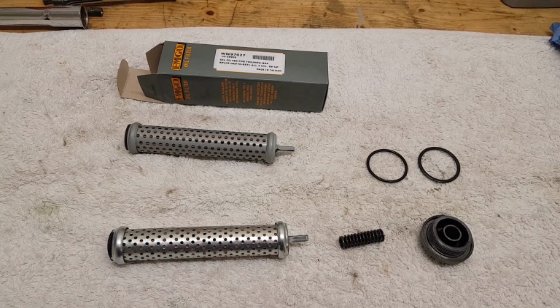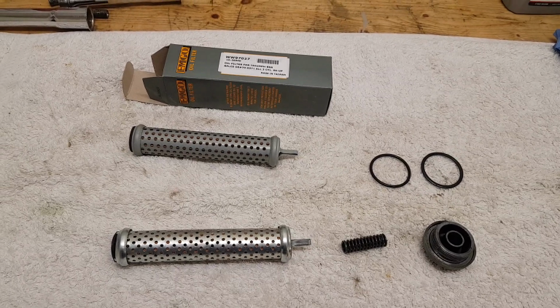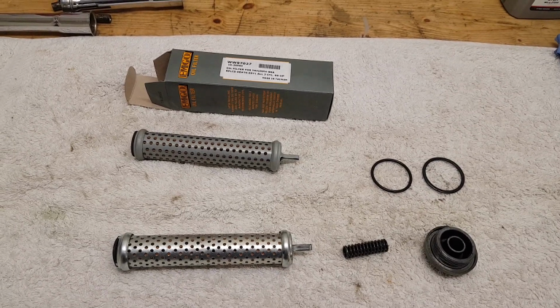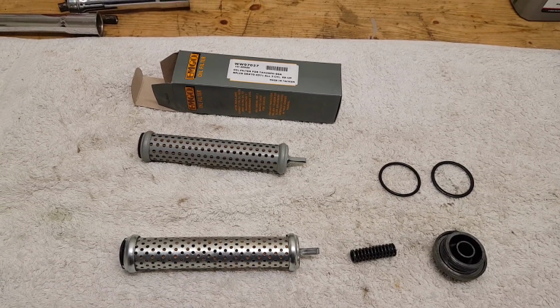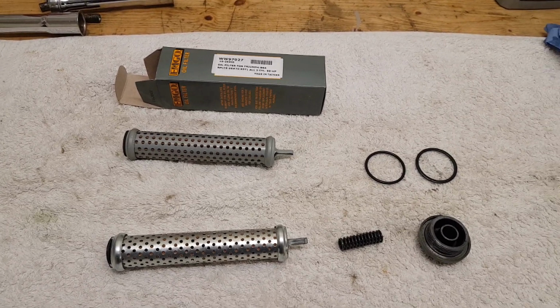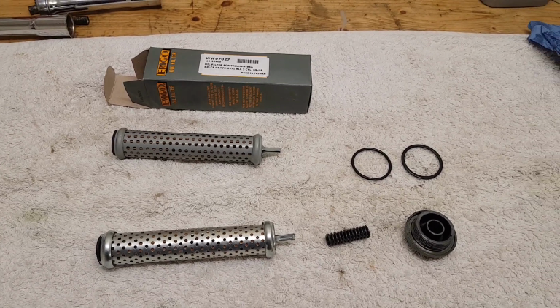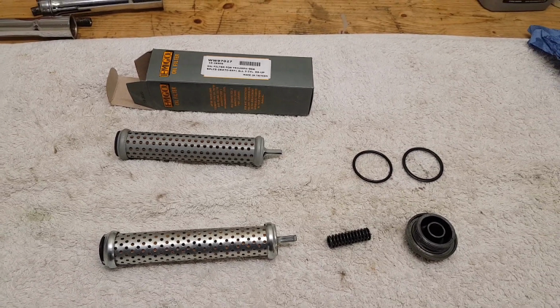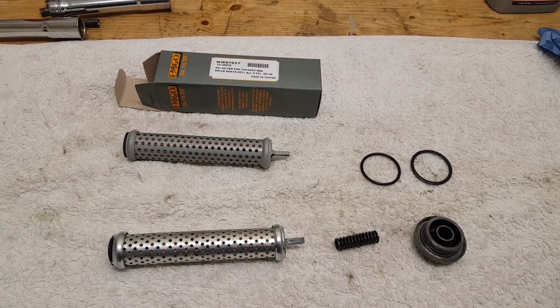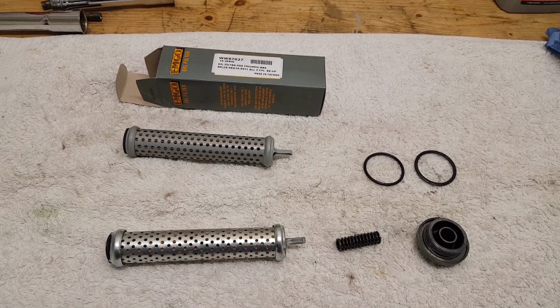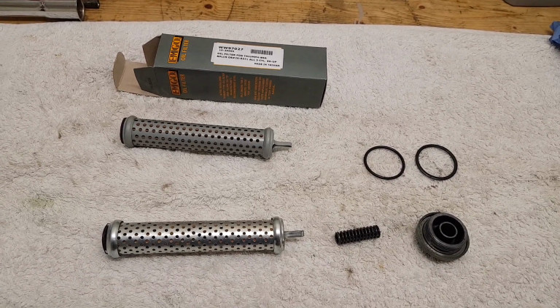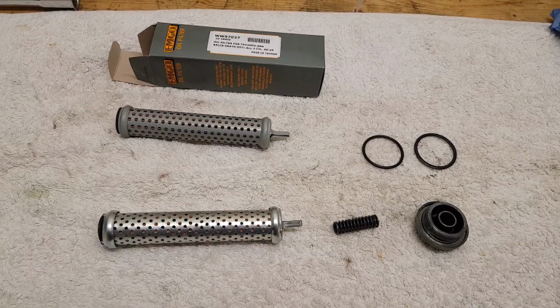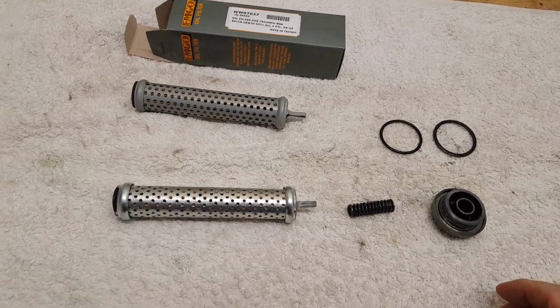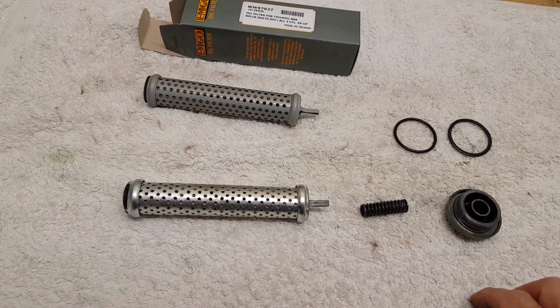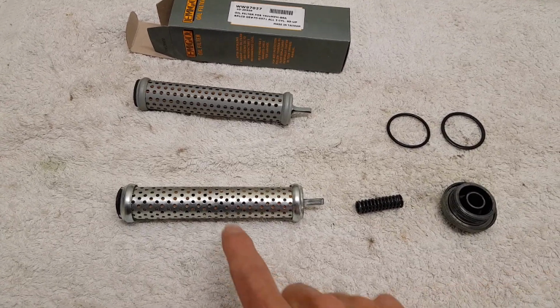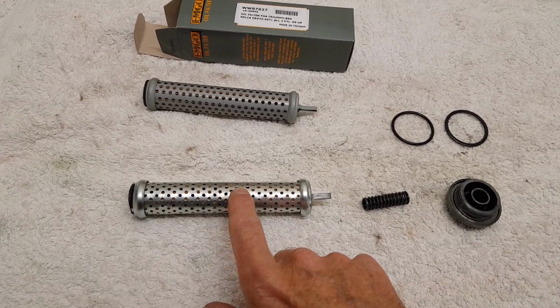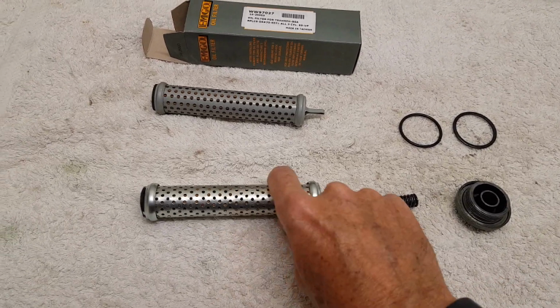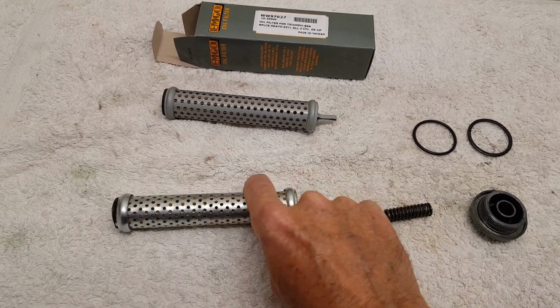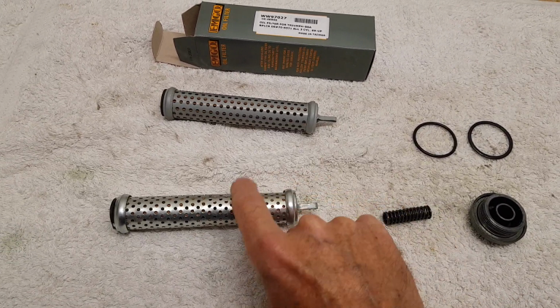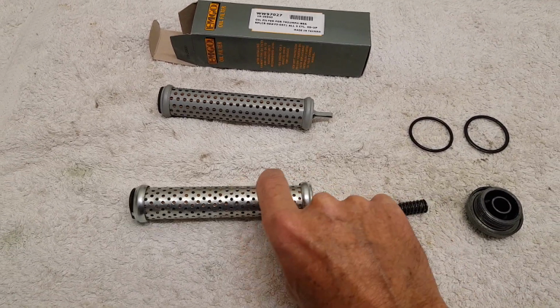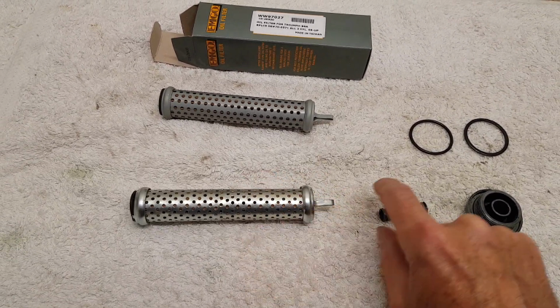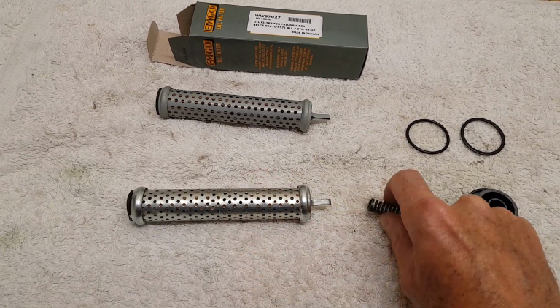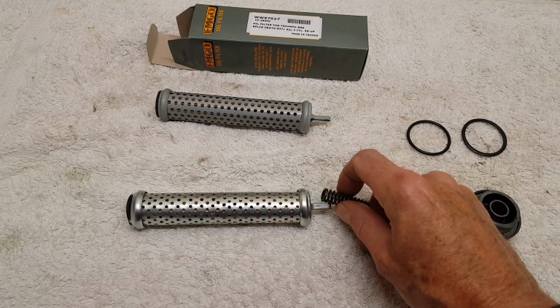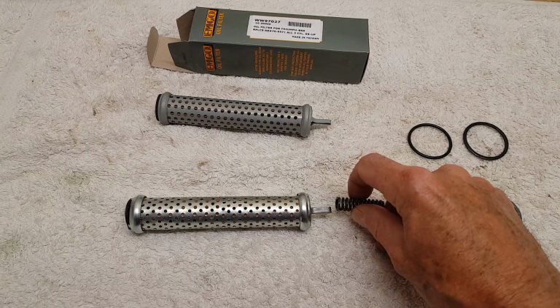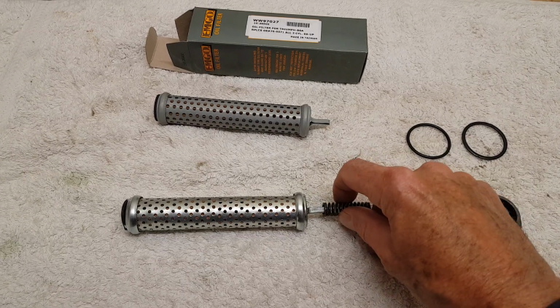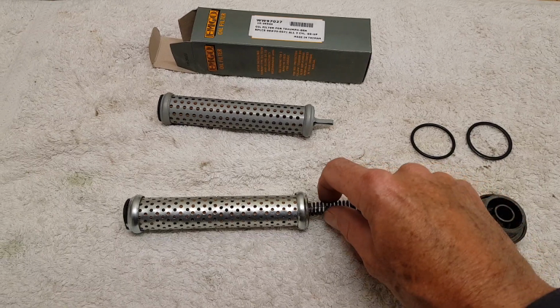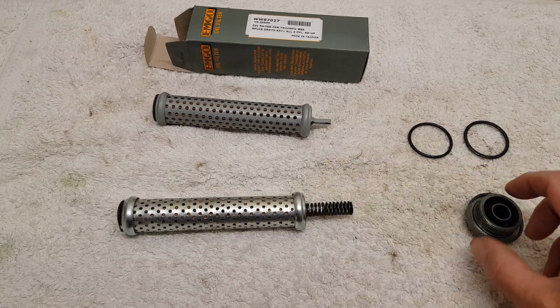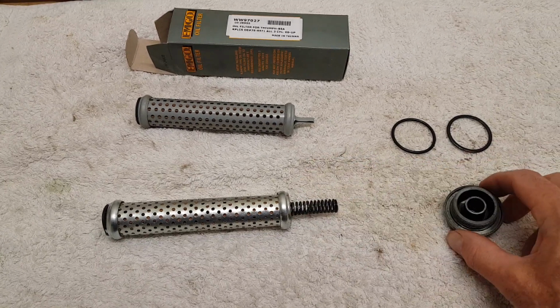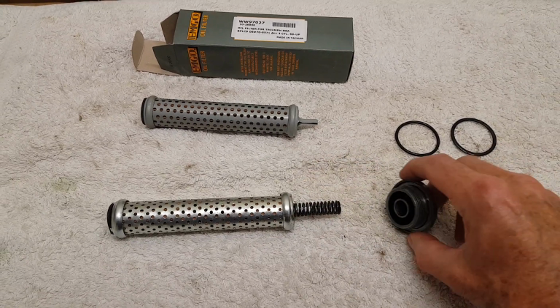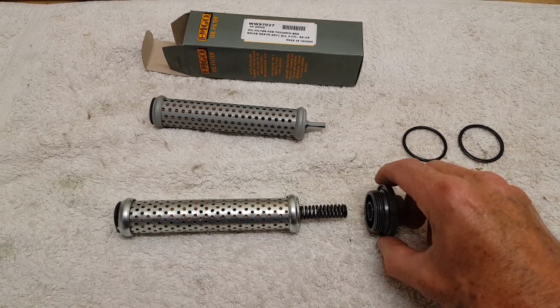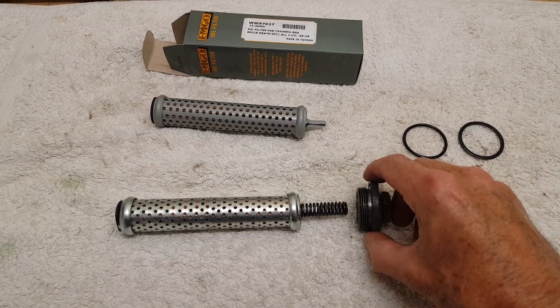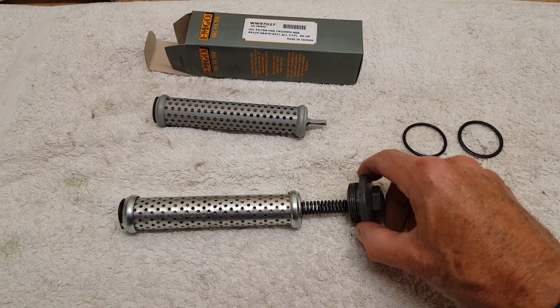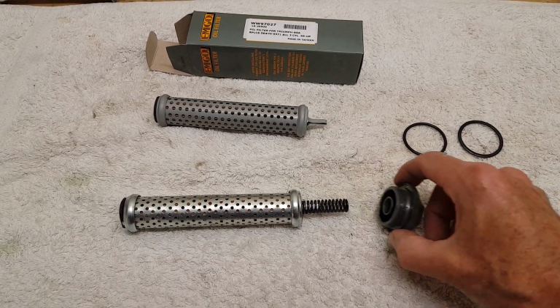Now we're going to fit the oil filter to the timing side crankcase. It's pretty straightforward. You've got an oil filter which slides in, then there's a spring that goes on the tang, and then the cap just simply screws on.